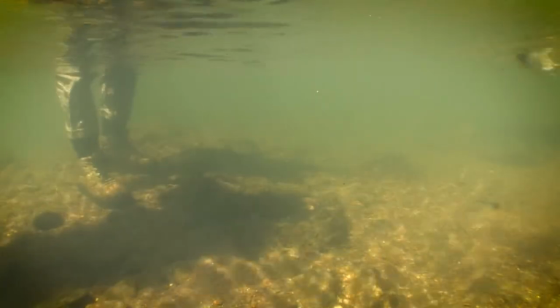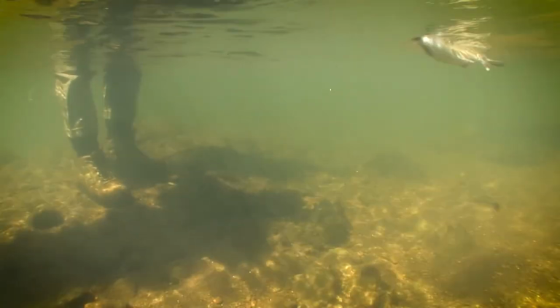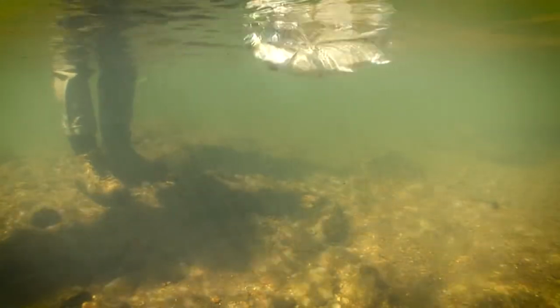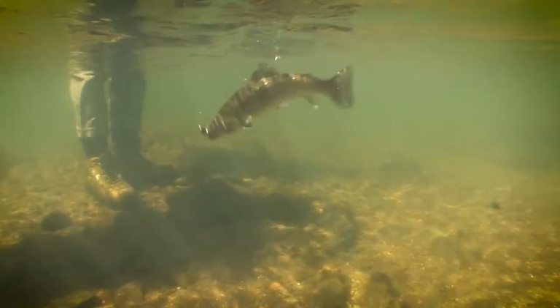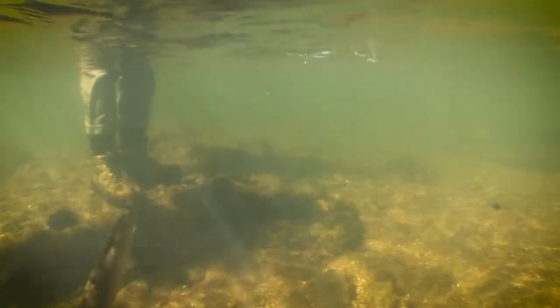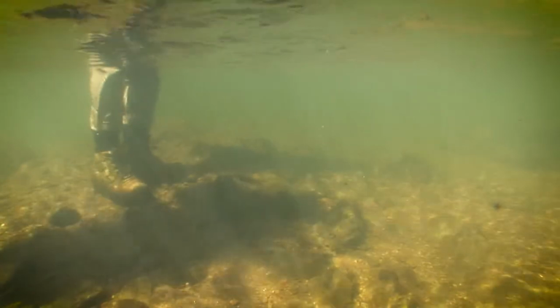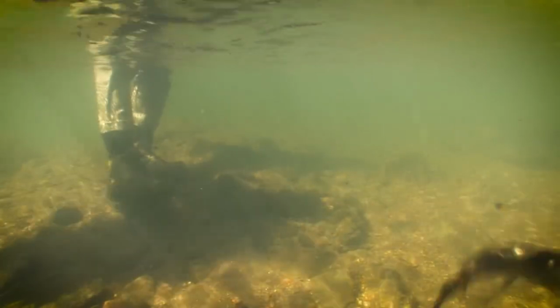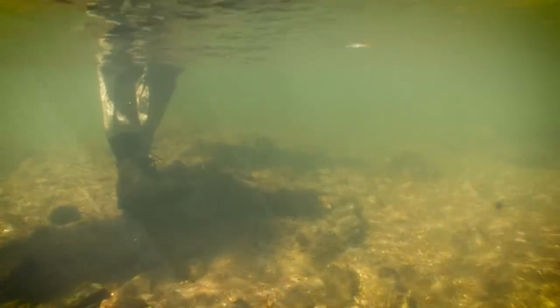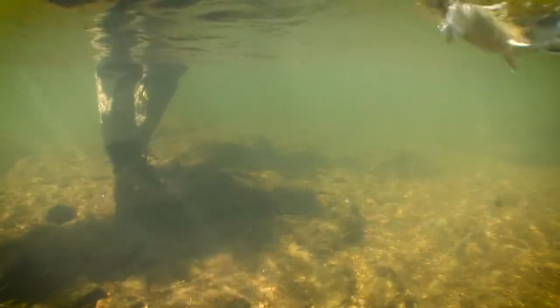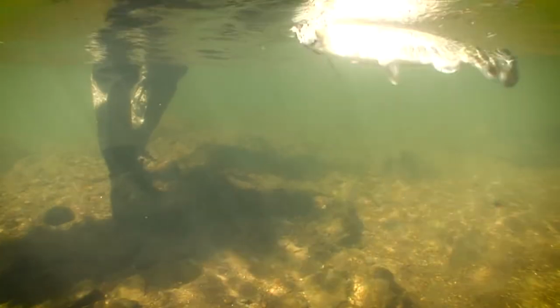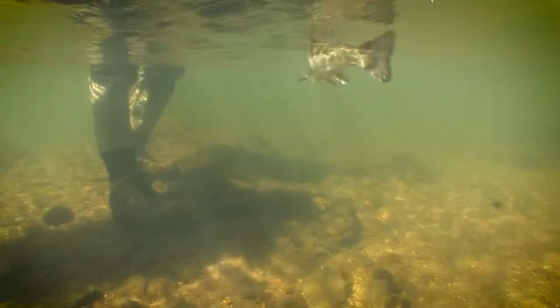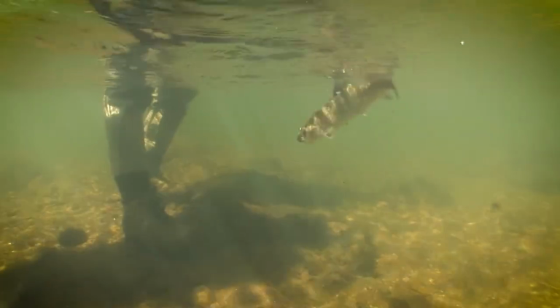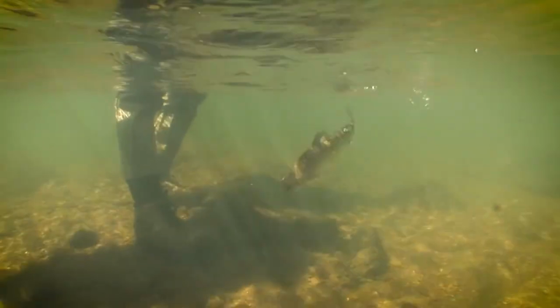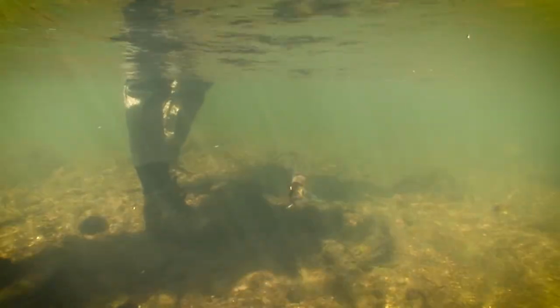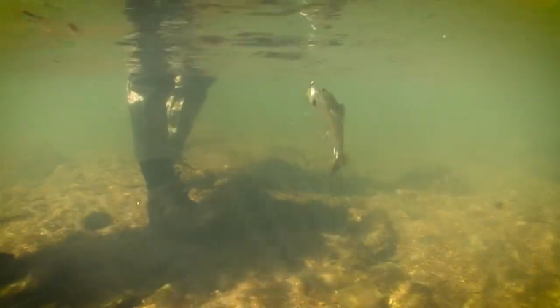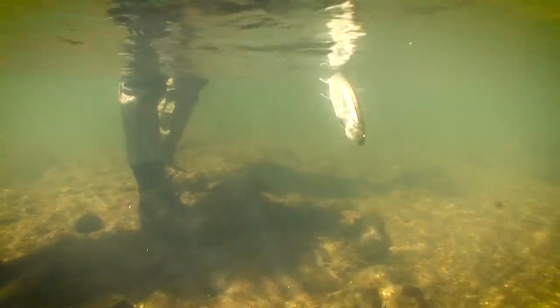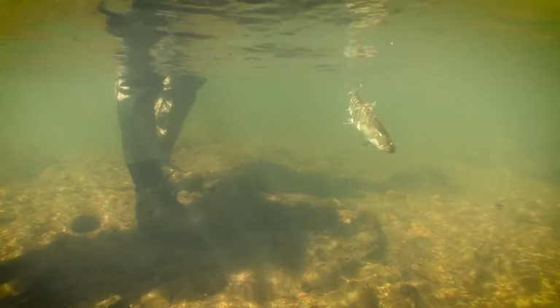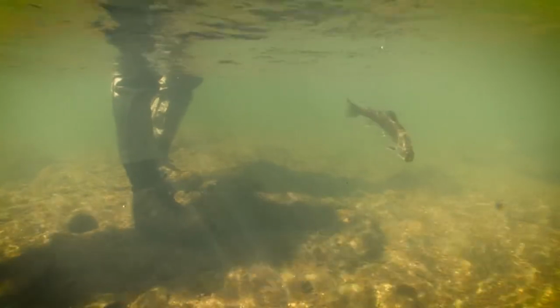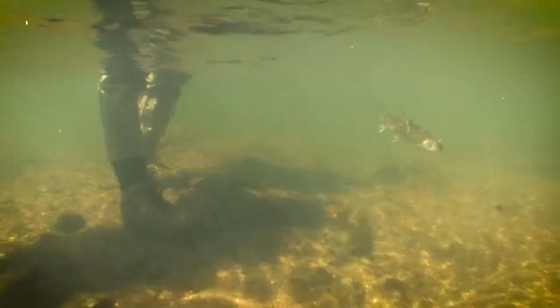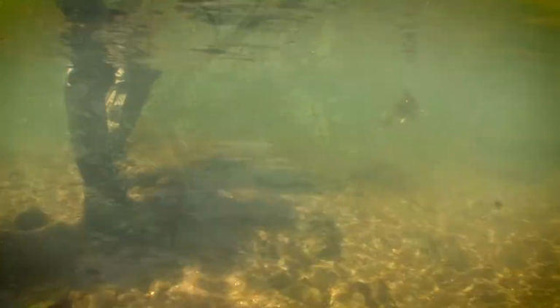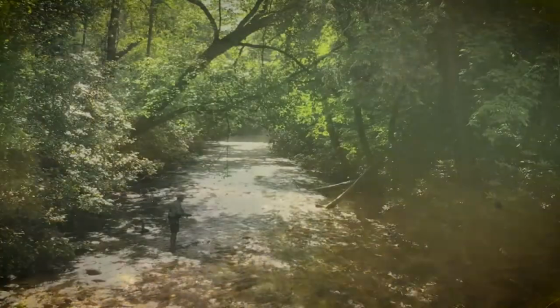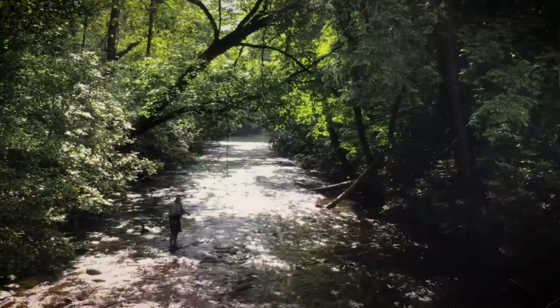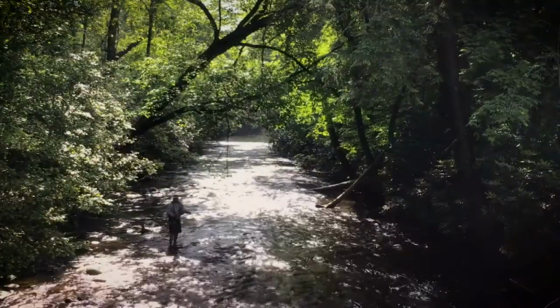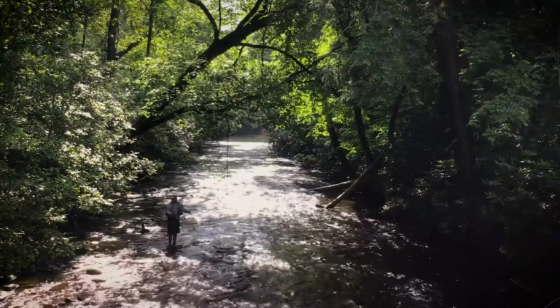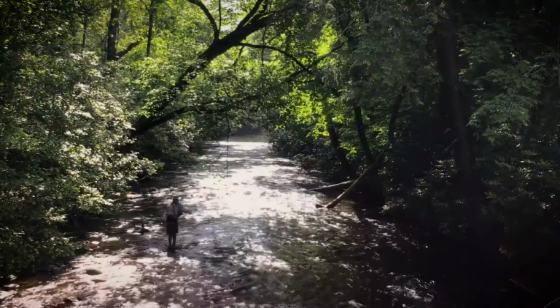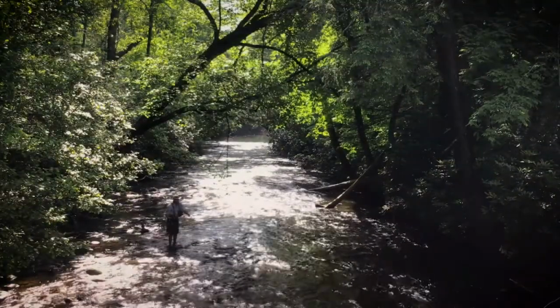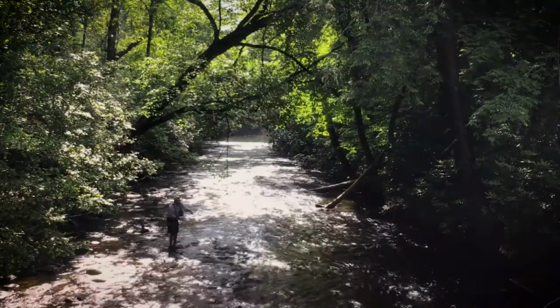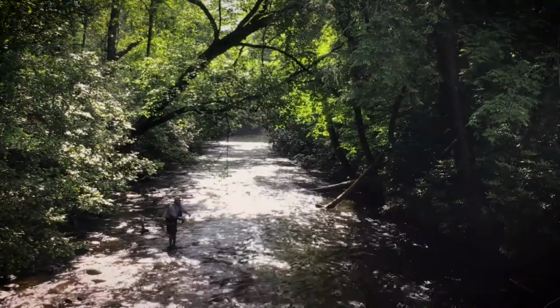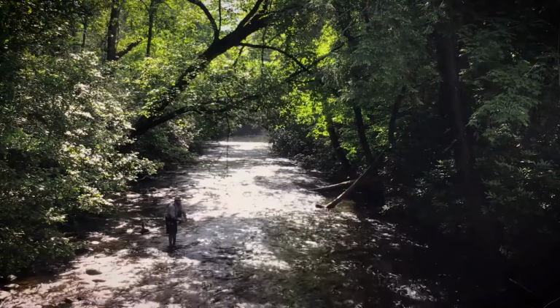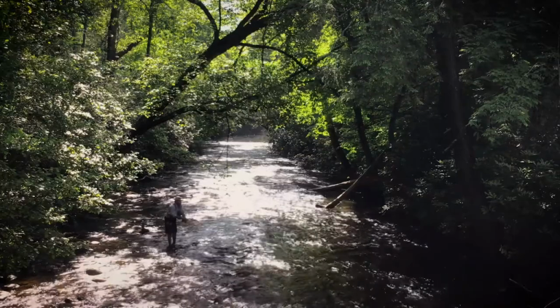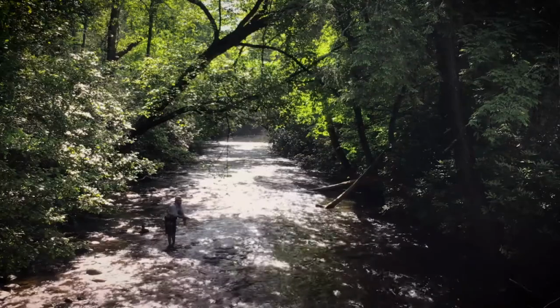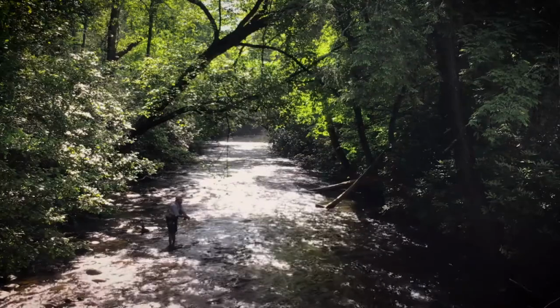Fly fishing can be a challenging yet rewarding way to catch fish, and the first thing one must learn is how to cast. In this series of videos, we will teach you basic casting techniques so that you can practice at home and then go out and catch a fish on the fly.